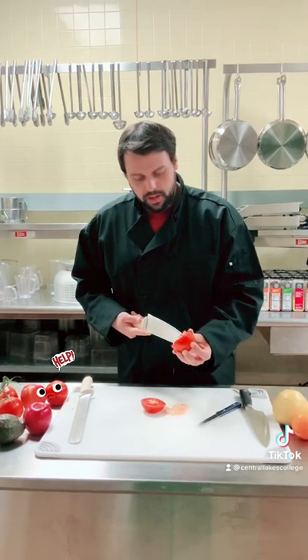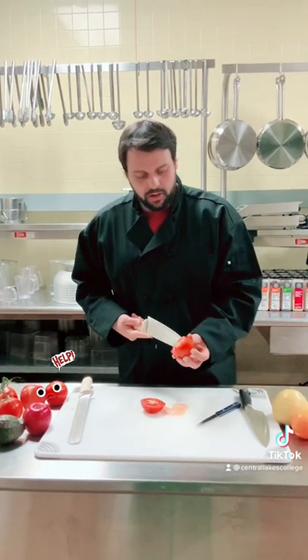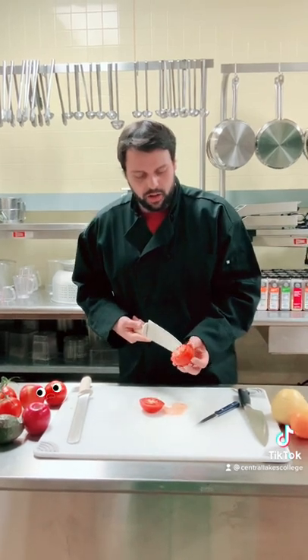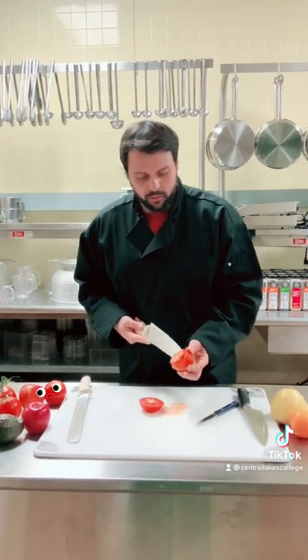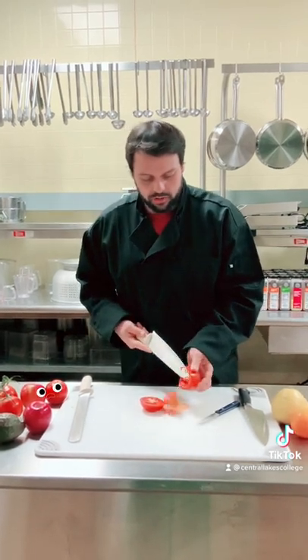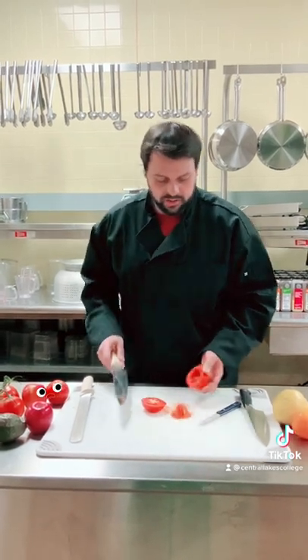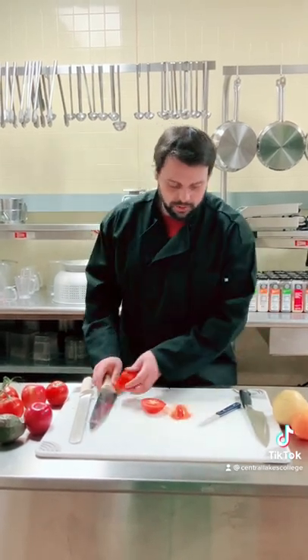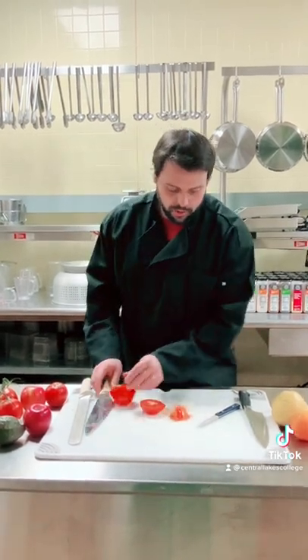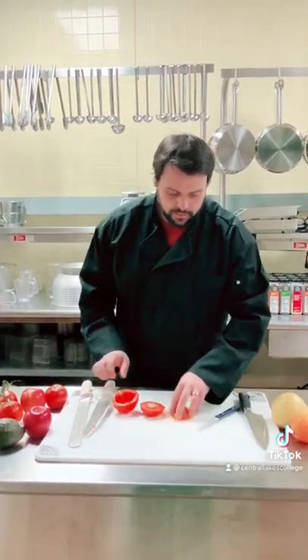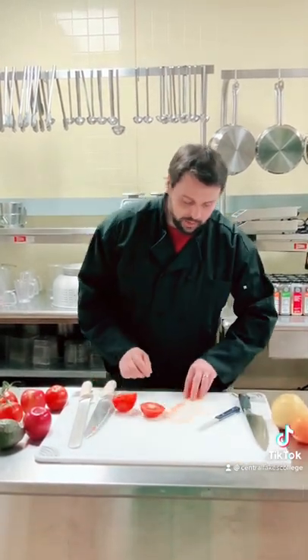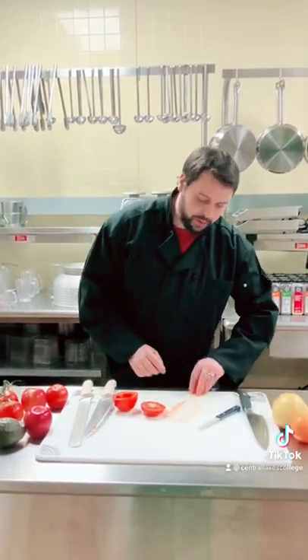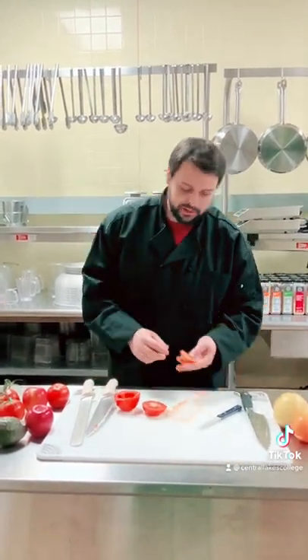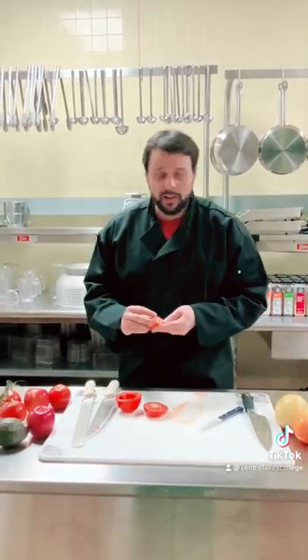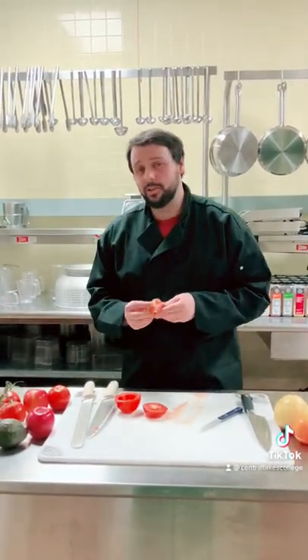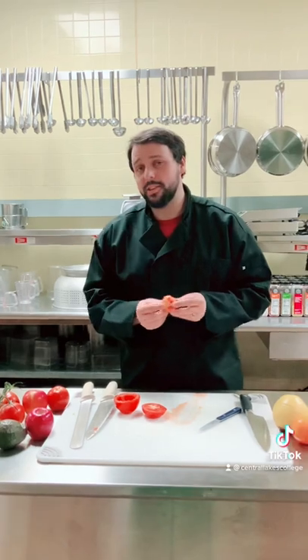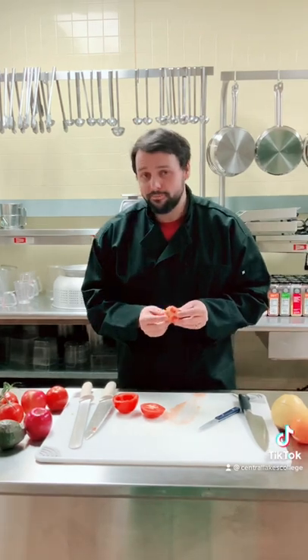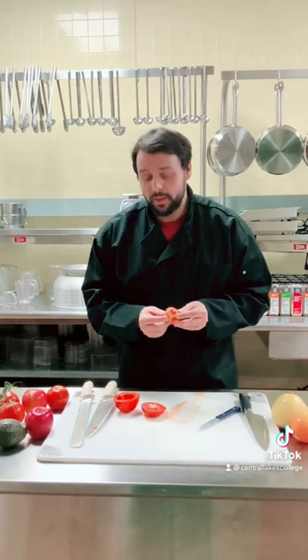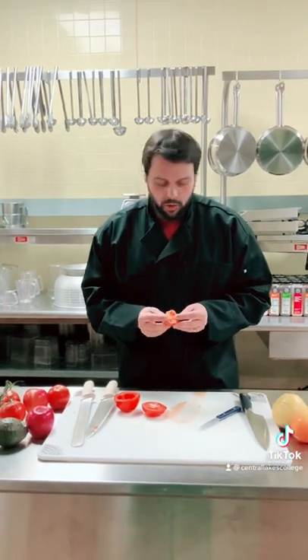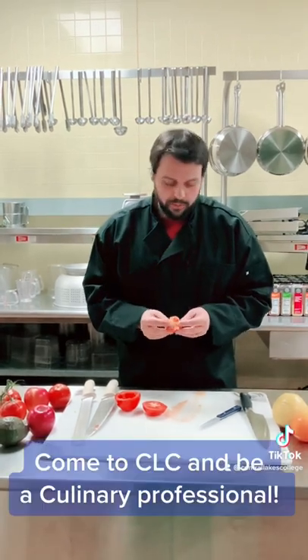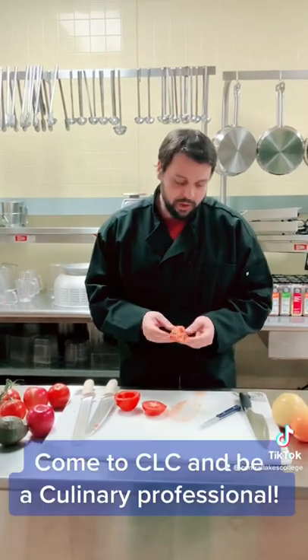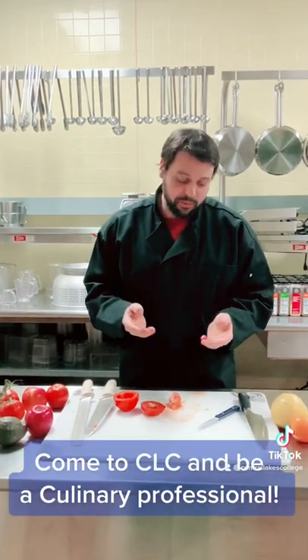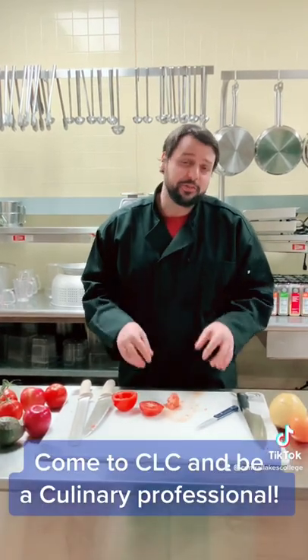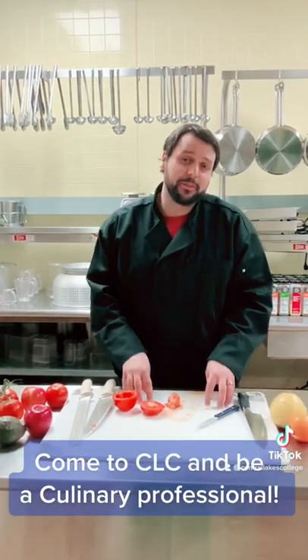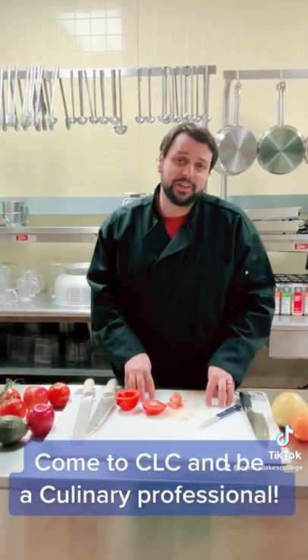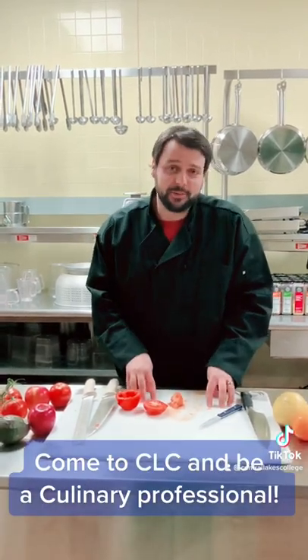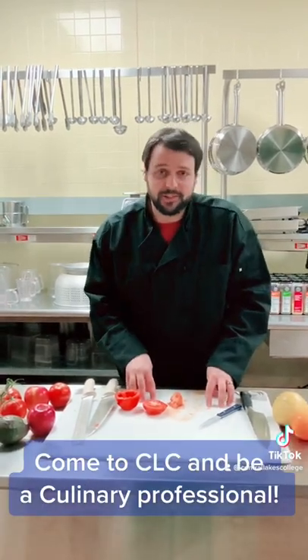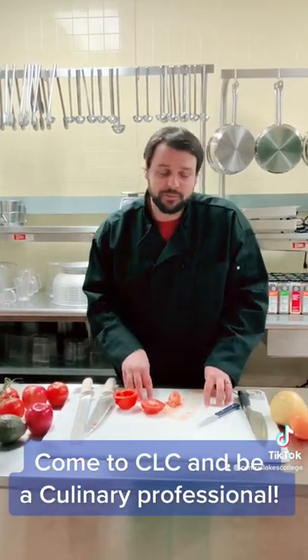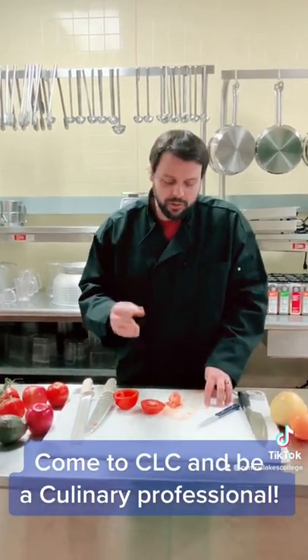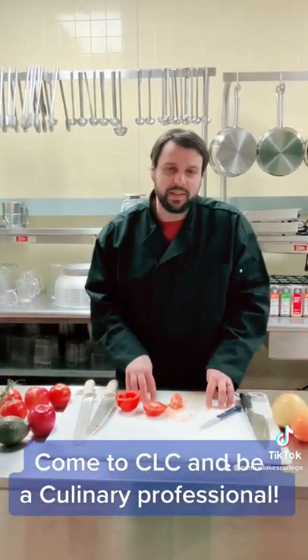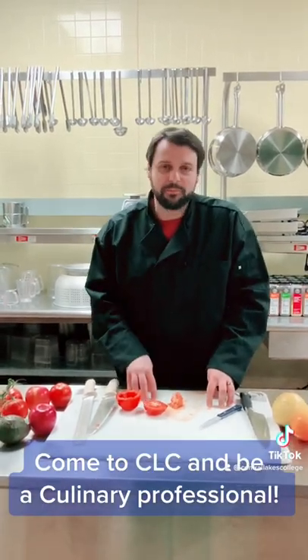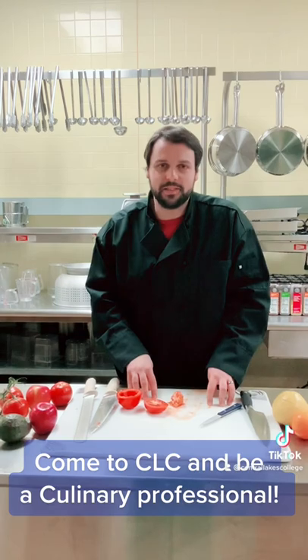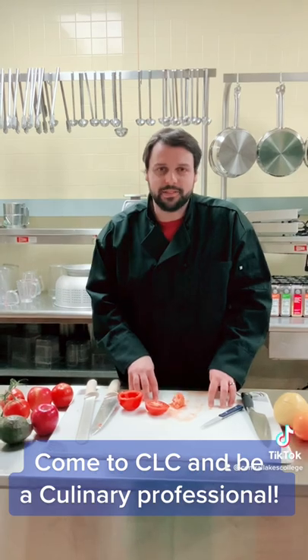I don't know what kind of a rose you've seen before, but all the roses I know look like this. Or you could be a professional and come get trained at Central Lakes College. Don't be like me — come to see us soon.